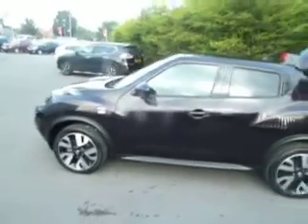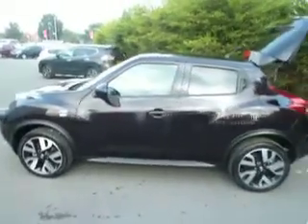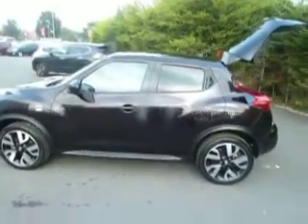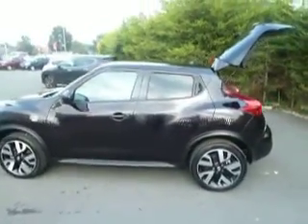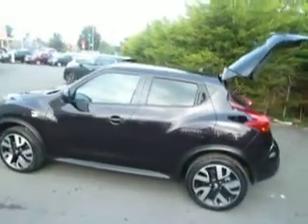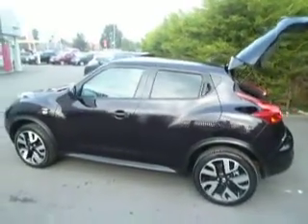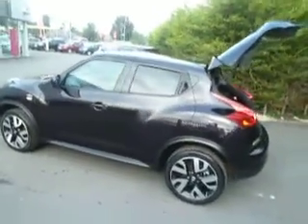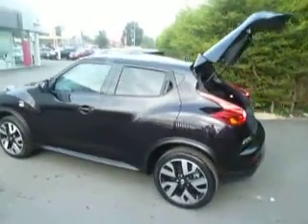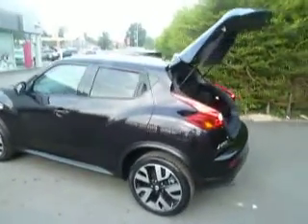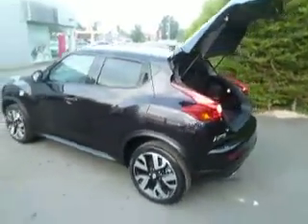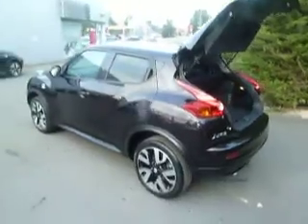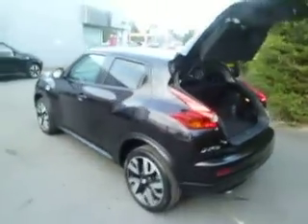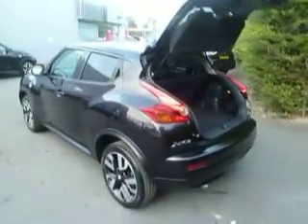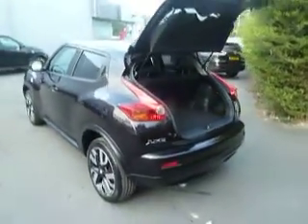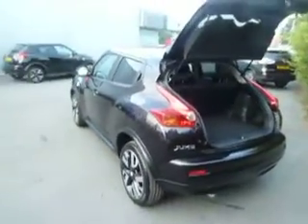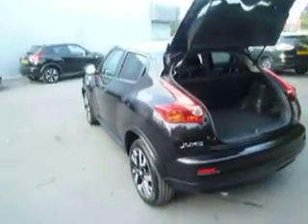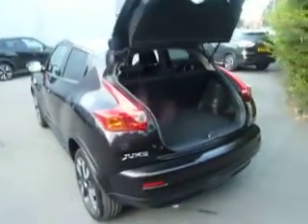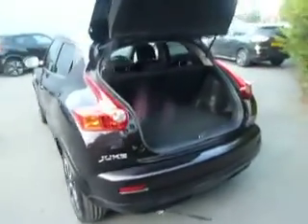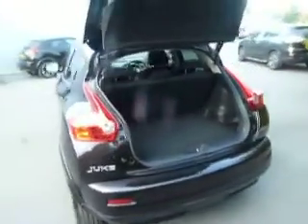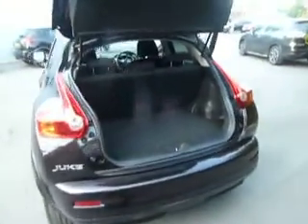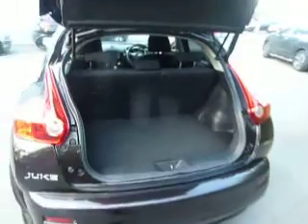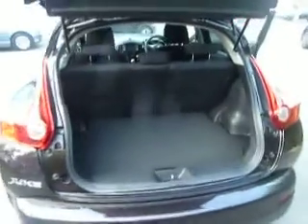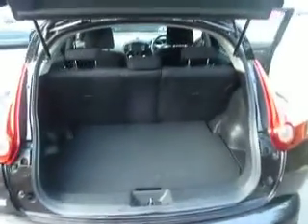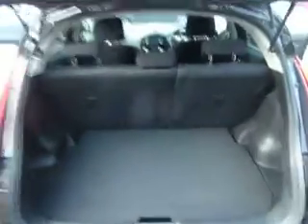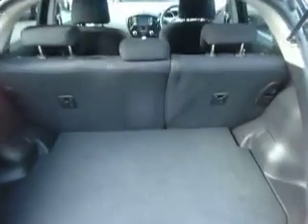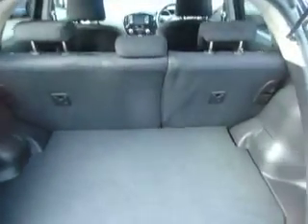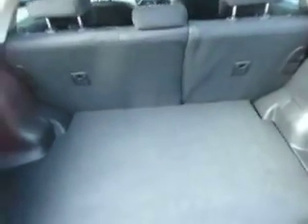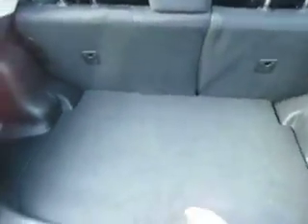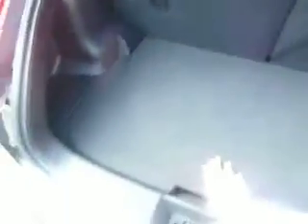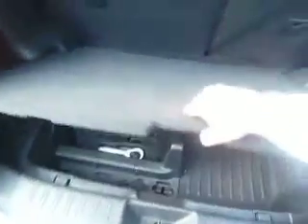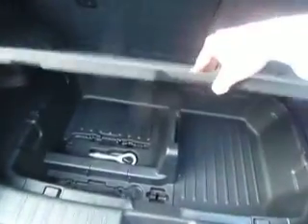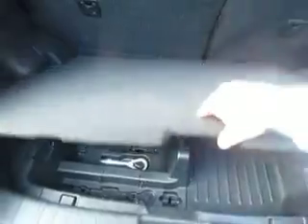With the N-Tech spec you do get the upgraded alloys and the rear privacy glass. Now this vehicle is a nightshade colour — looks absolutely fantastic, it's got a bit of a purpley tint into it. Just your boot there, plenty of space, with some extra space underneath as well.